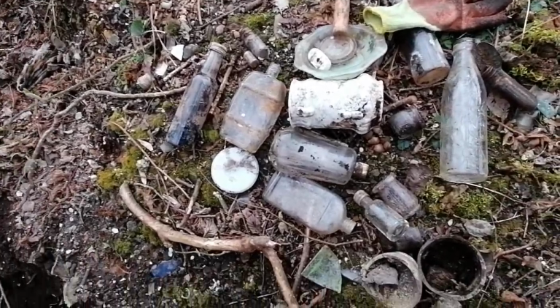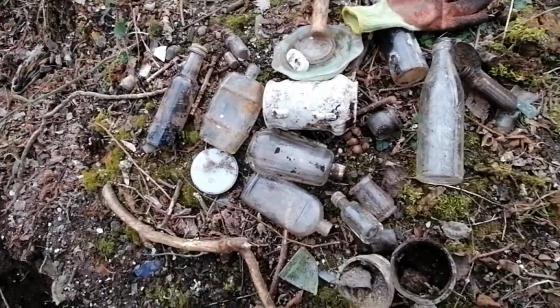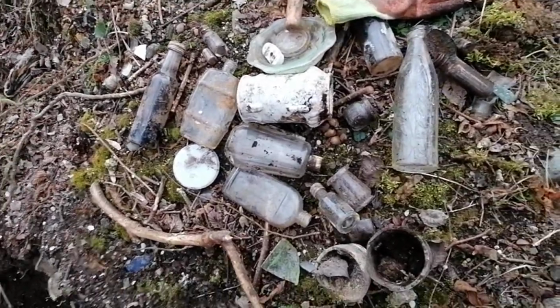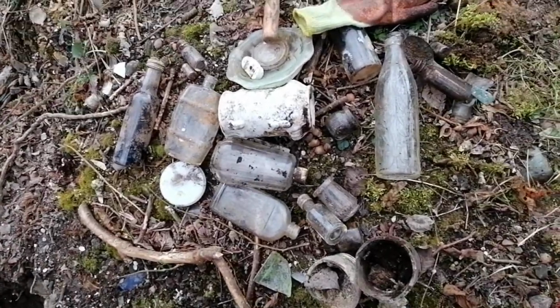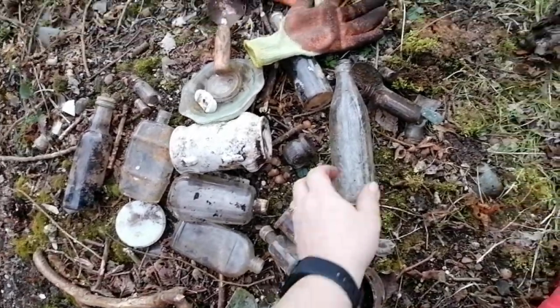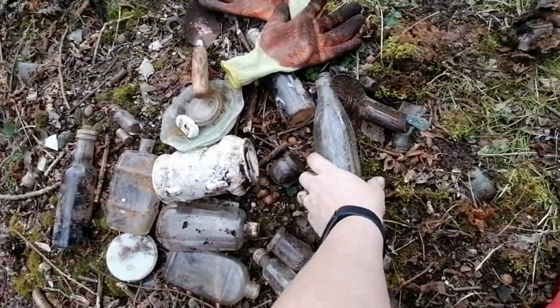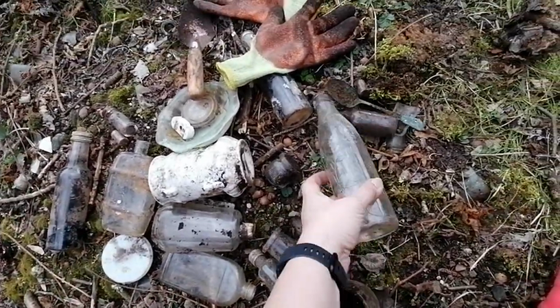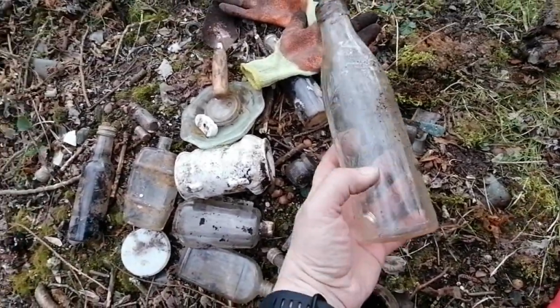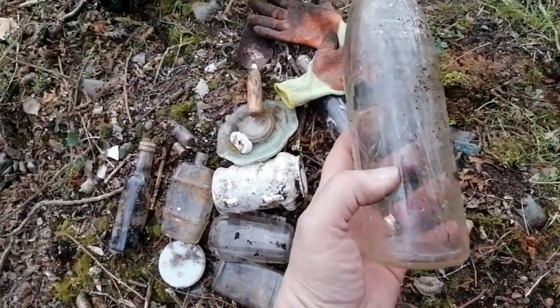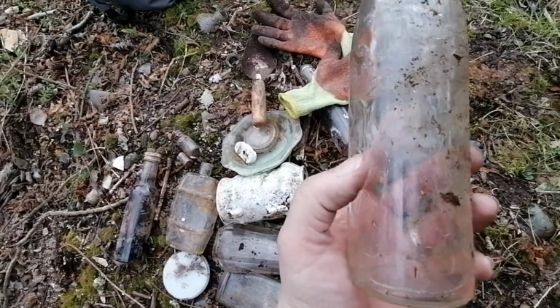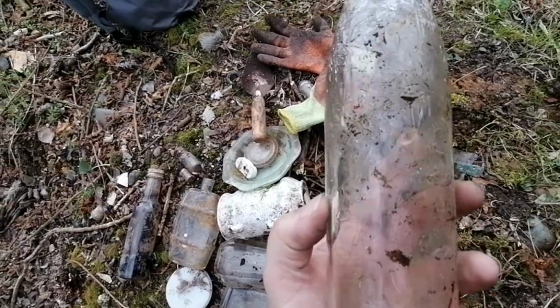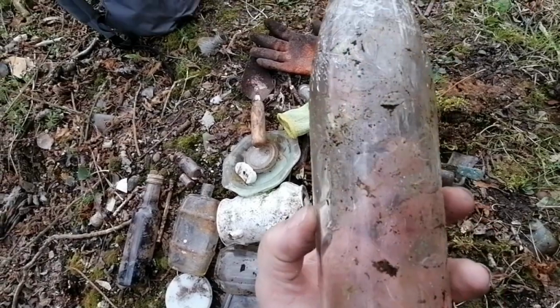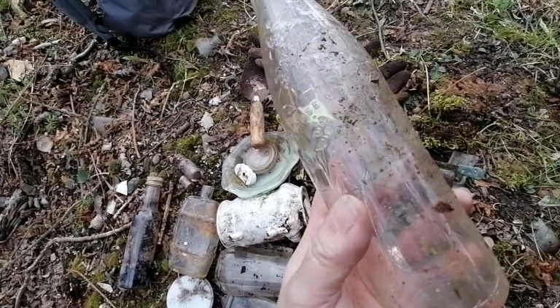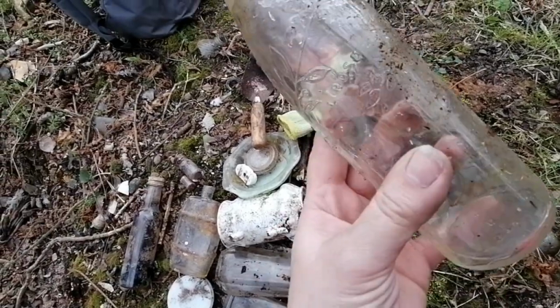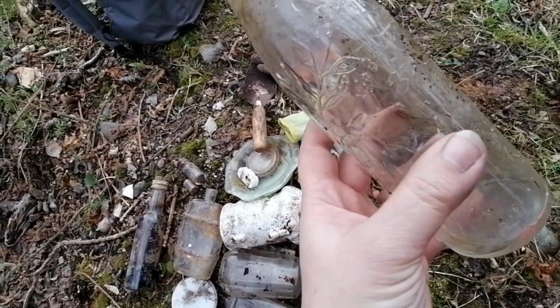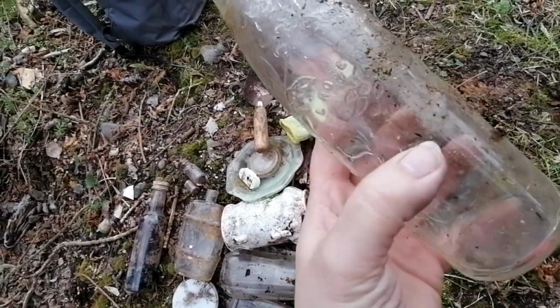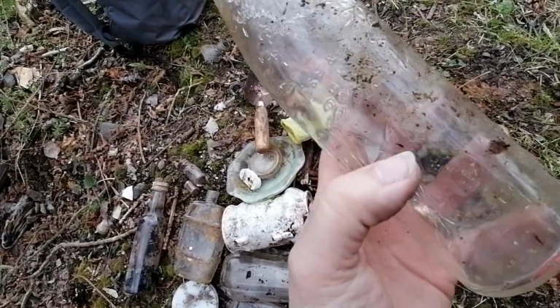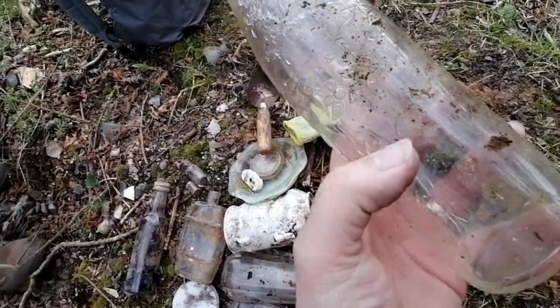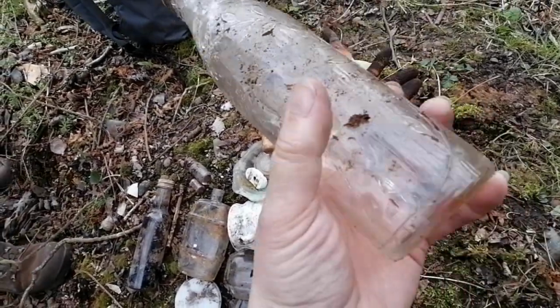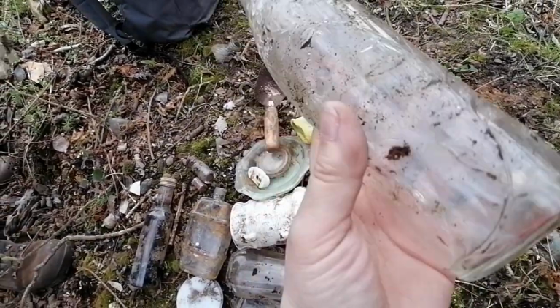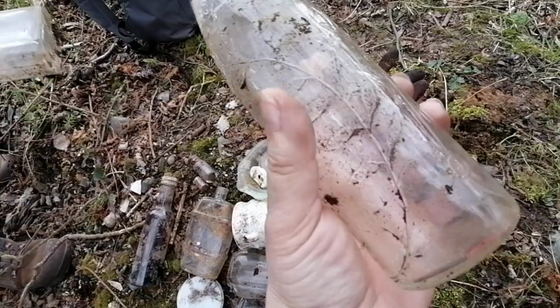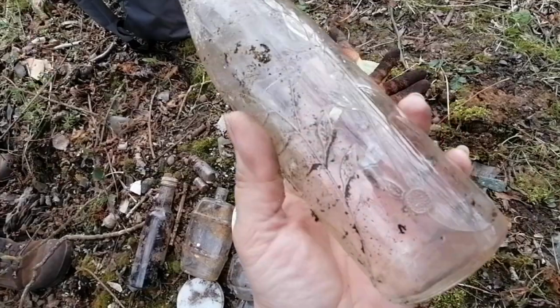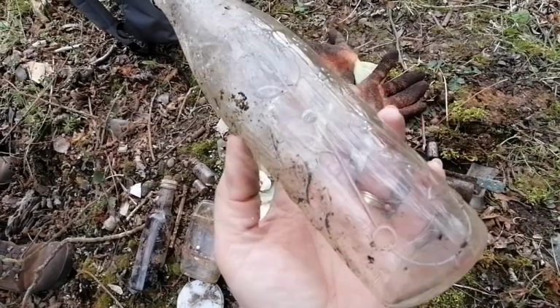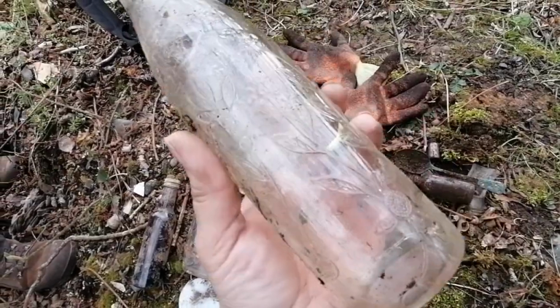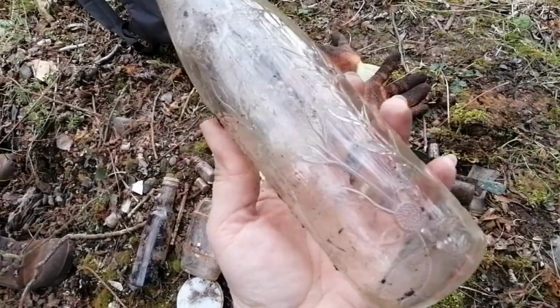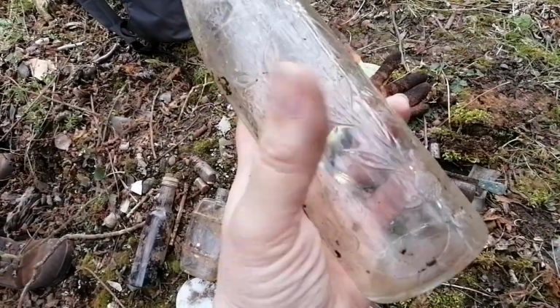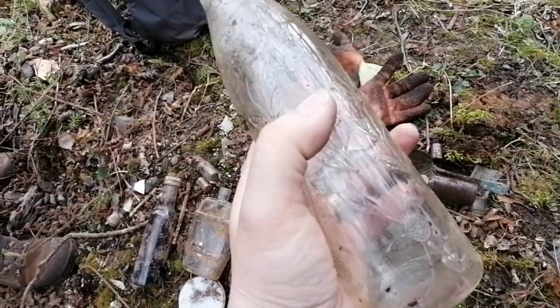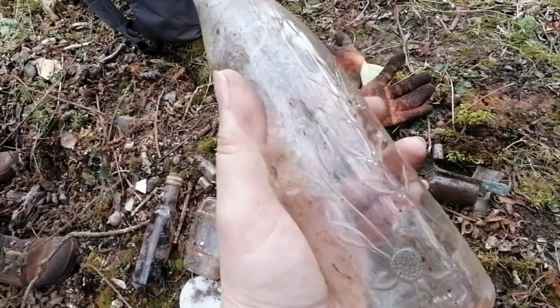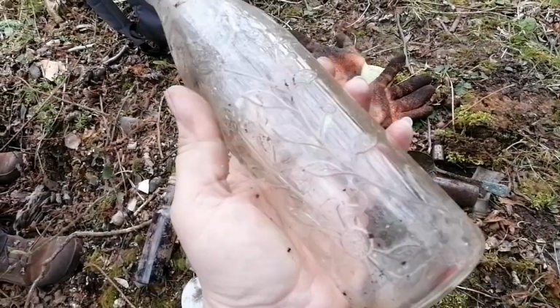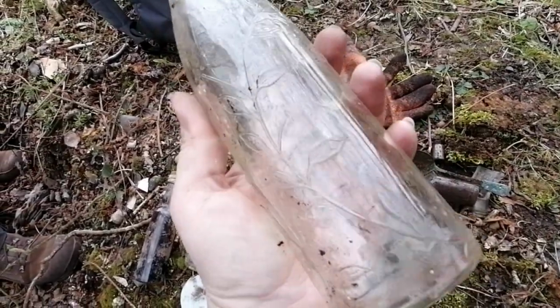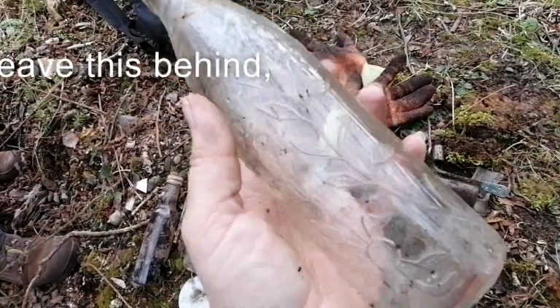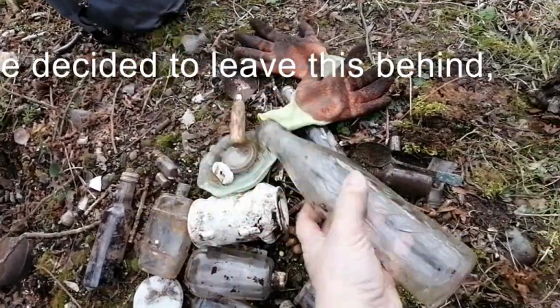A quick round up so far. Dave's picked up this beautiful bottle — unfortunately it does have a crack on it — but Elroses & Co Ltd, some gorgeous embossing on there. That would look so lovely with a bottle light in it.